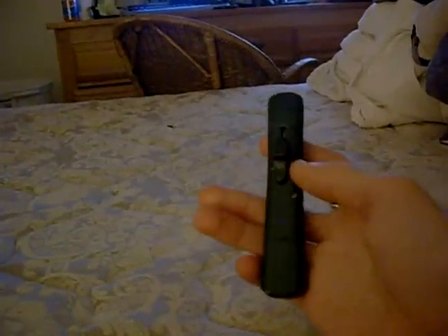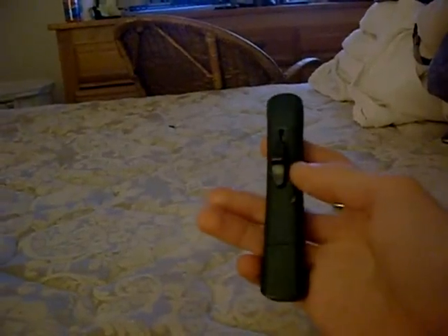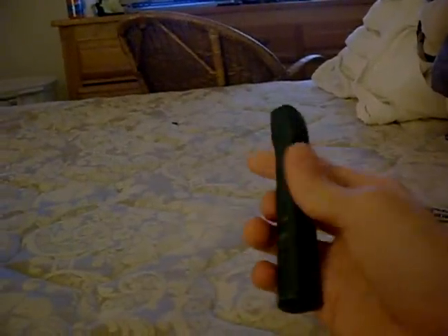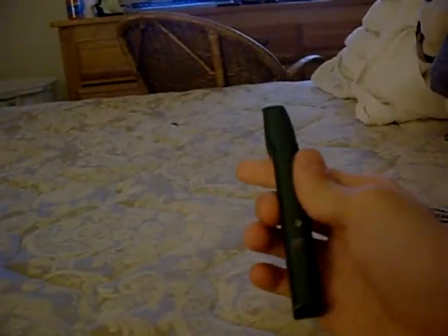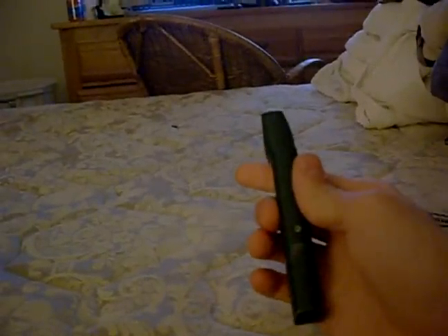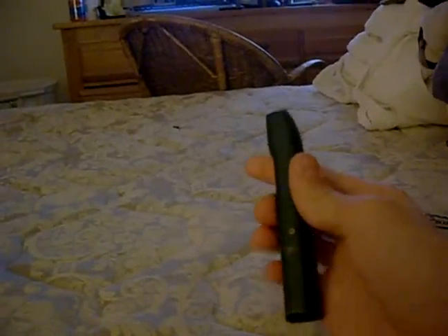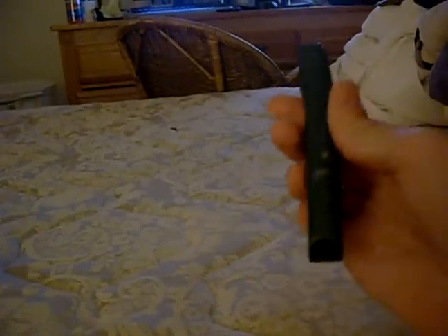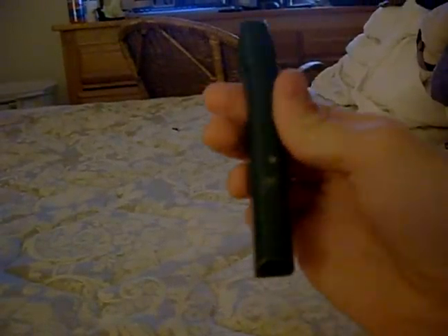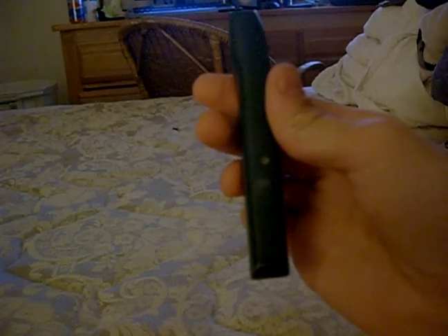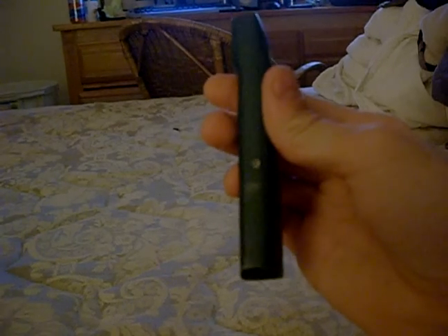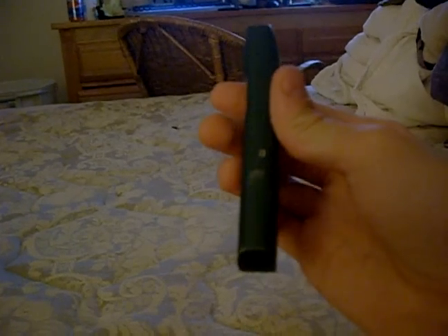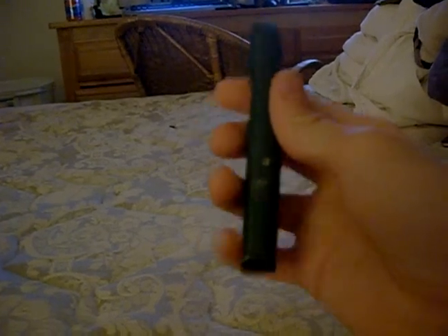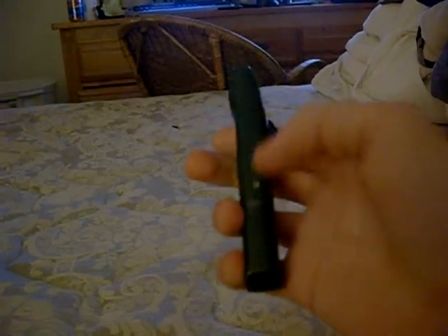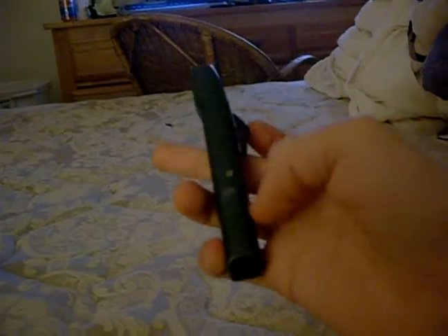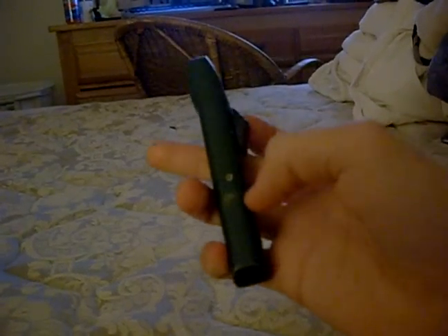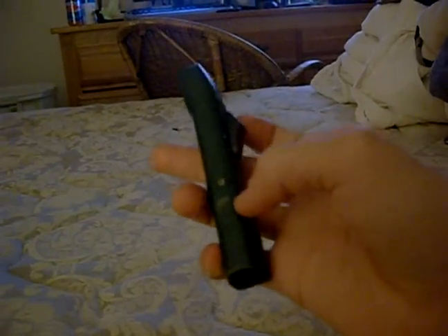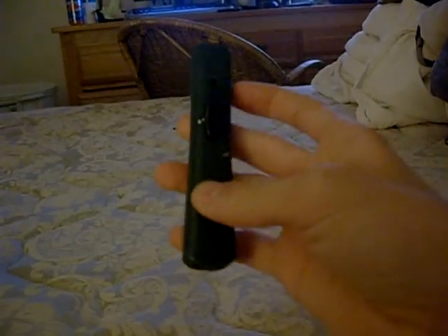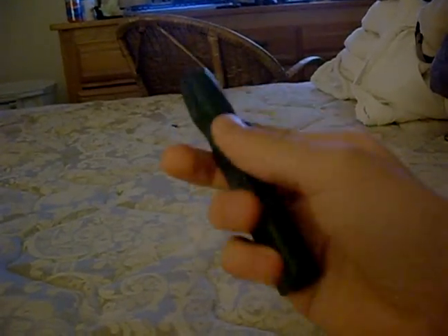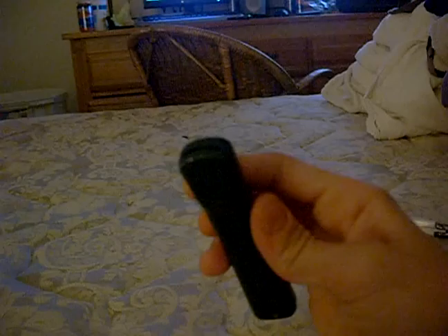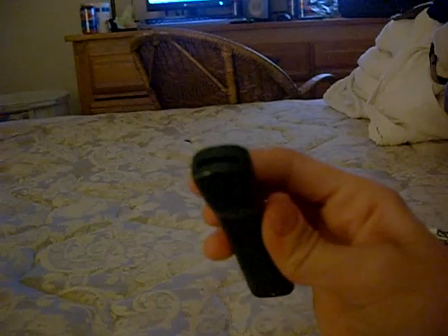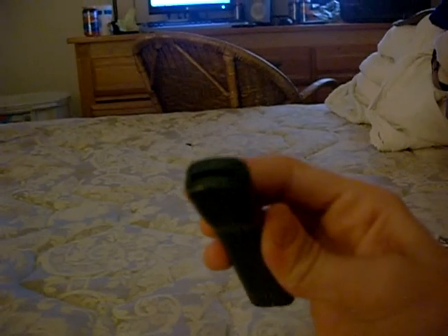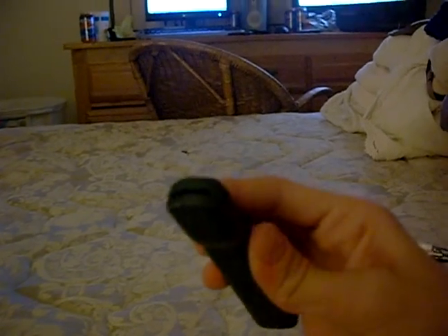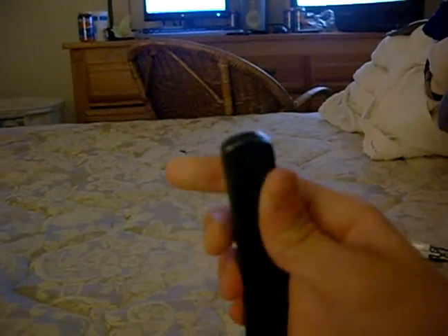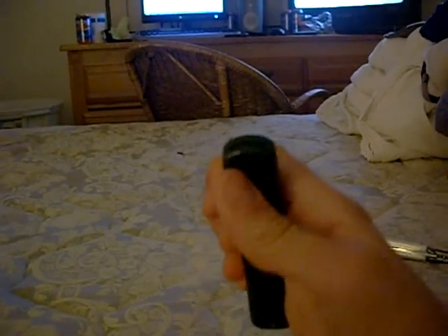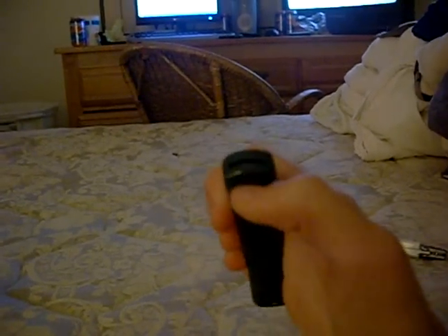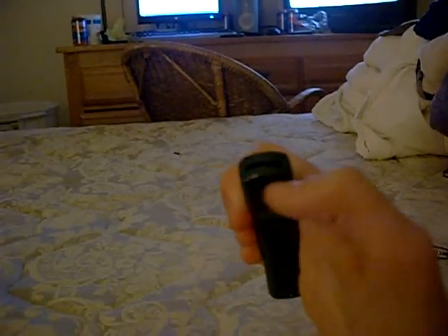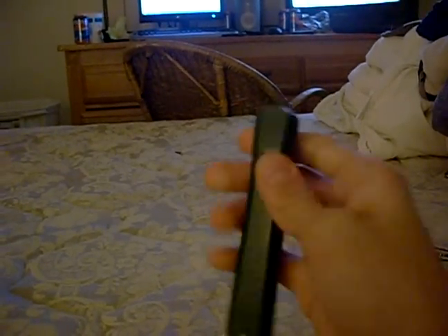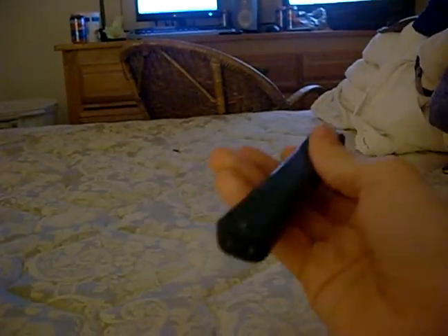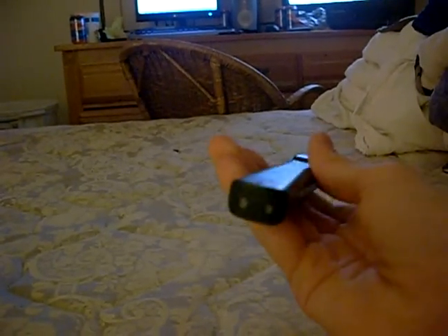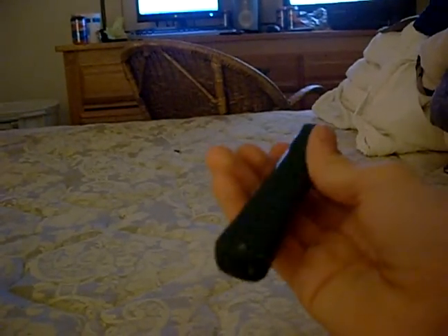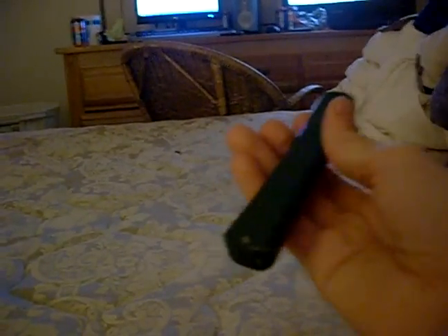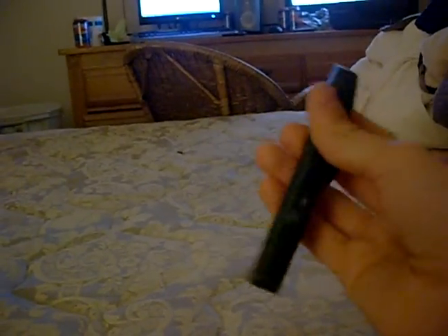The only thing that sucks is the paint job is crappy. That little scratch right there is from being in my pocket. You'll see little silver scratches — that's also just from being in my pocket. So yeah, paint job's crappy as hell.